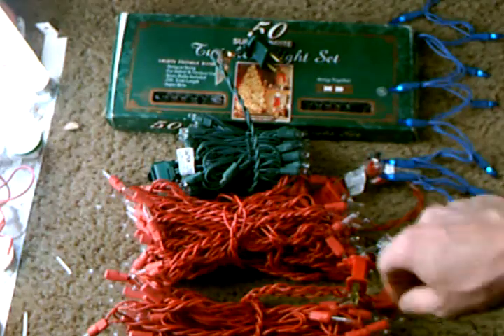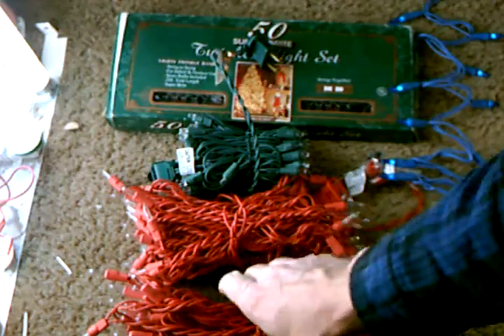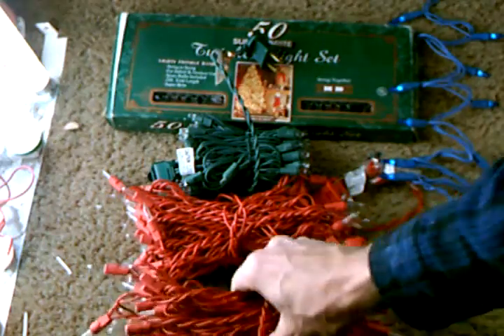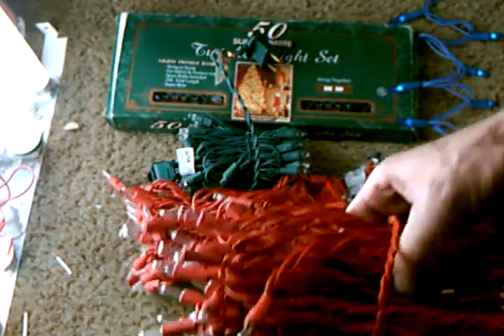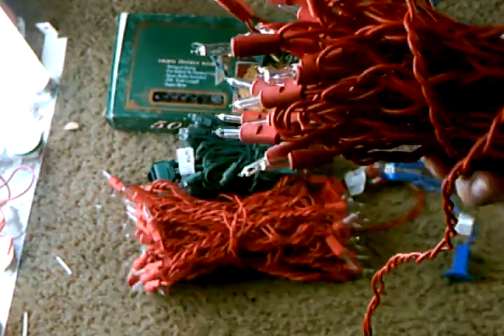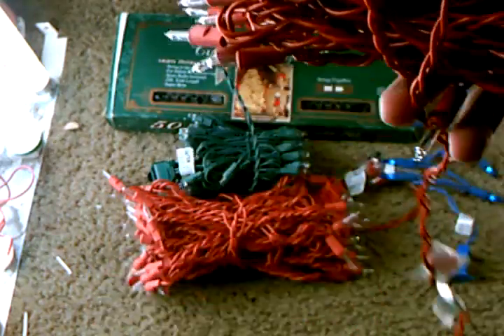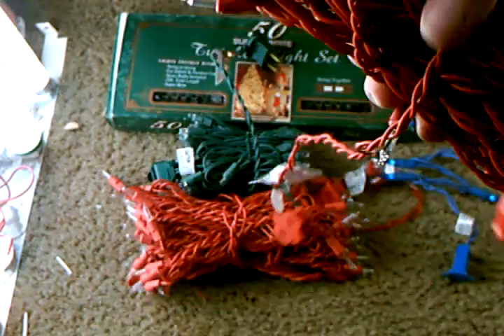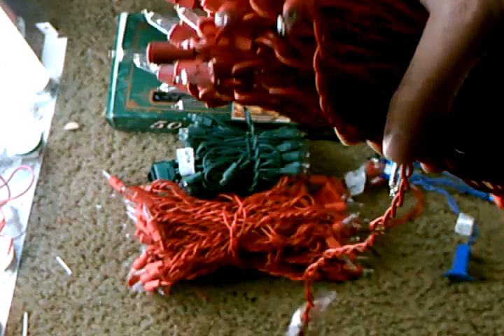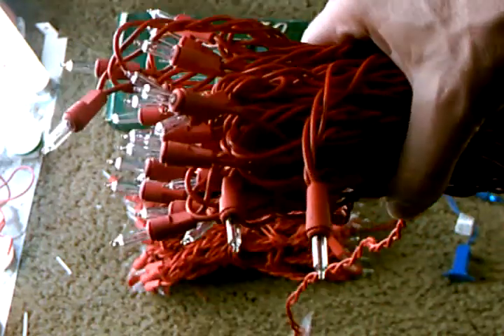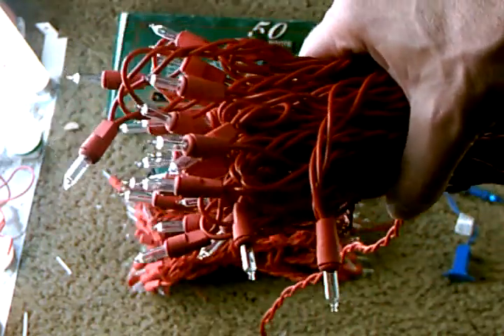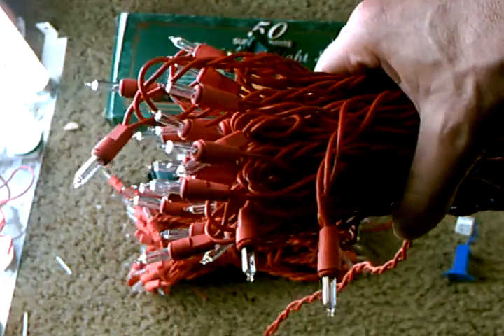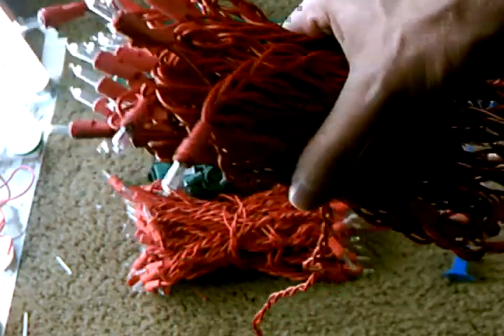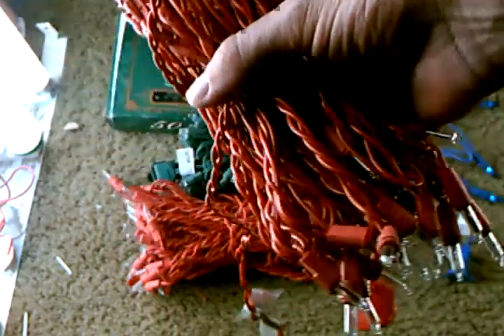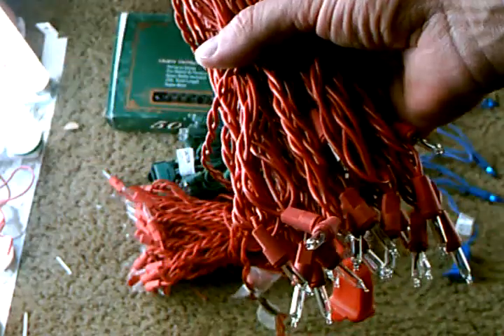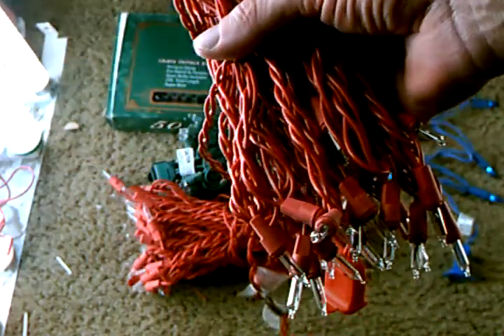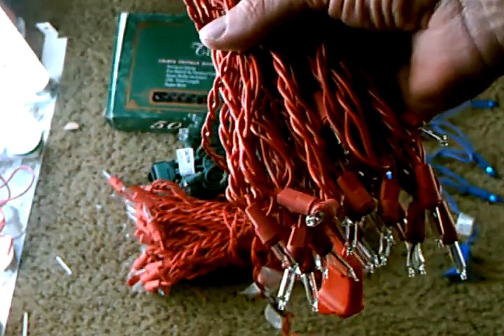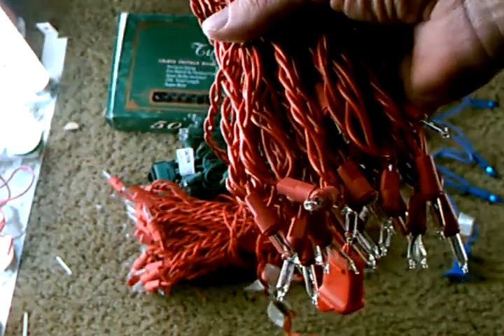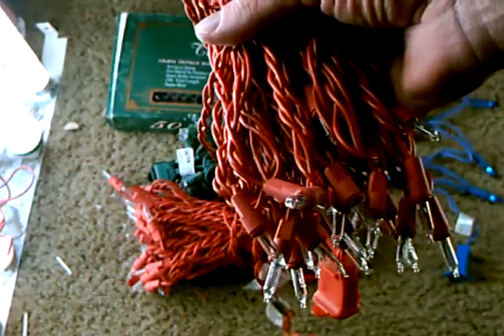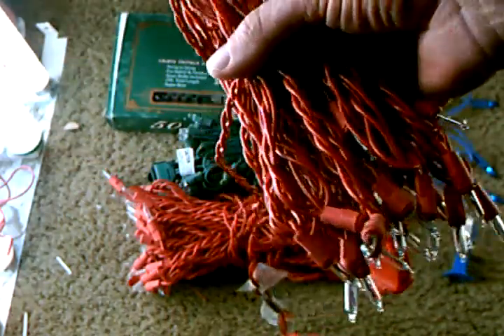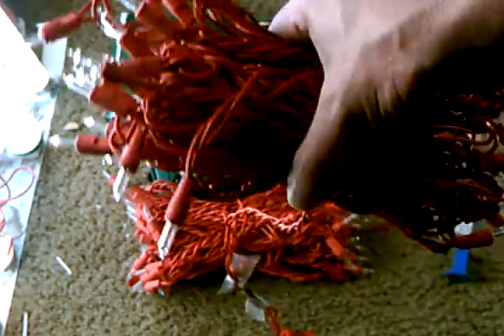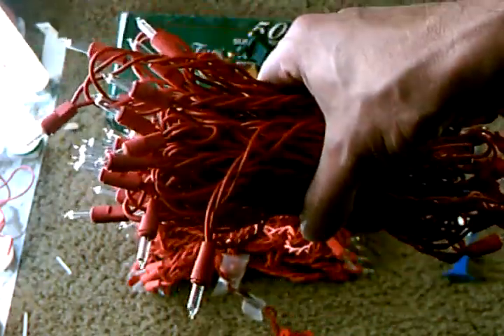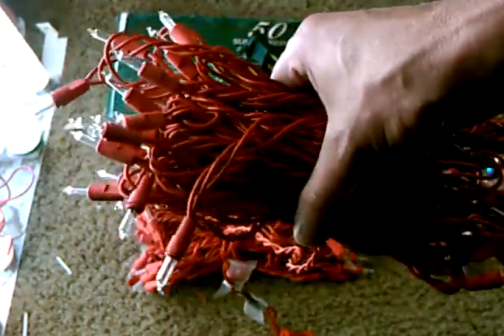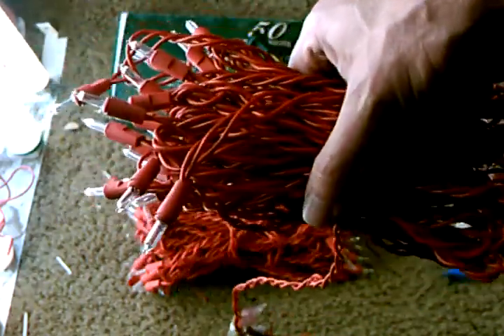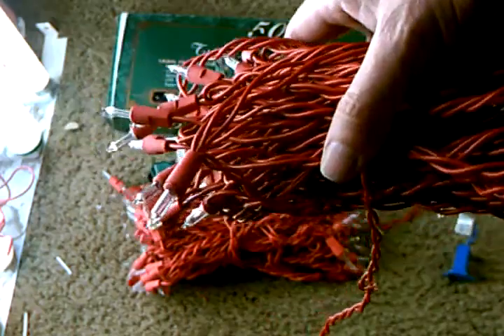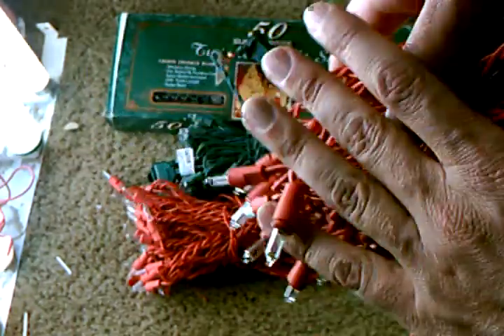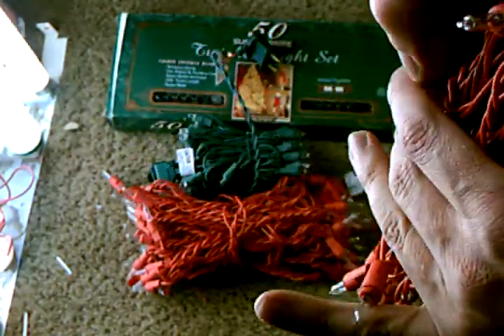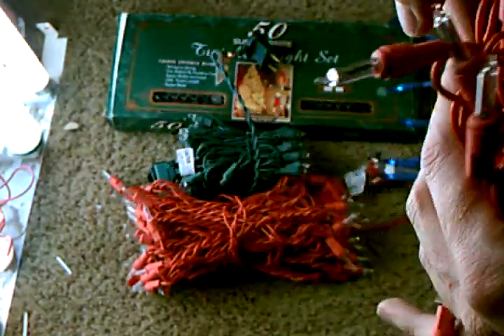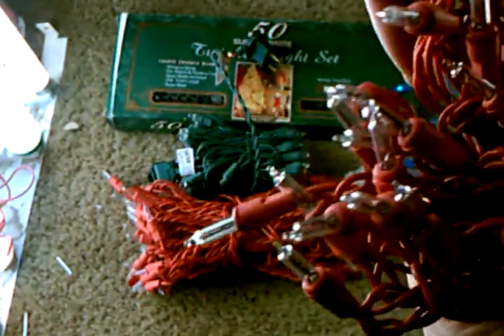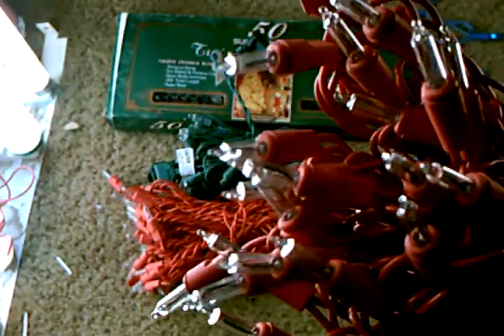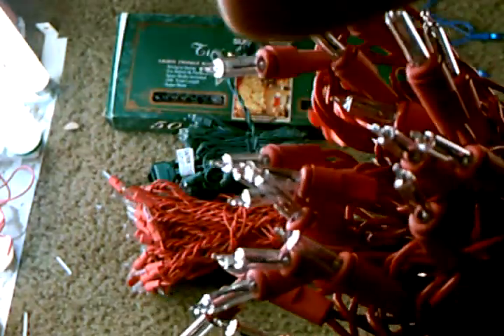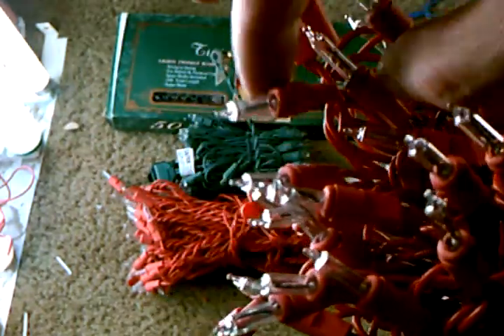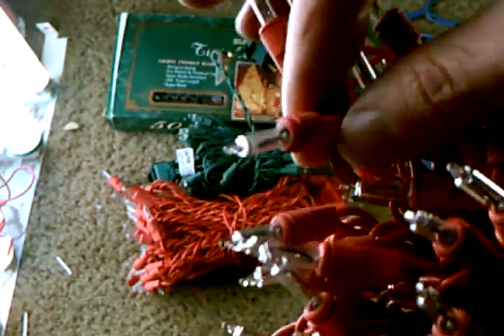These are the lights I got most recently, but they were actually made in 2006. Out of the 50 bulbs, 25 twinkle — just like the older classic sets.